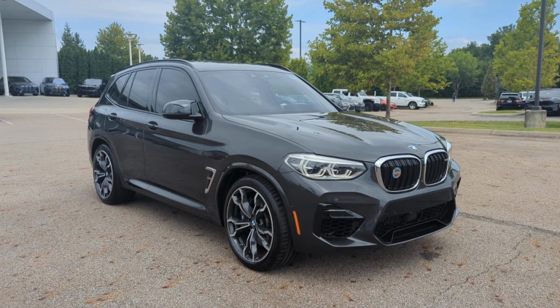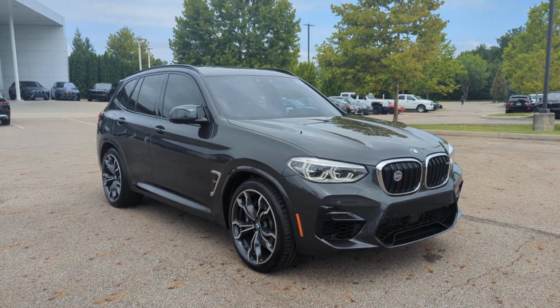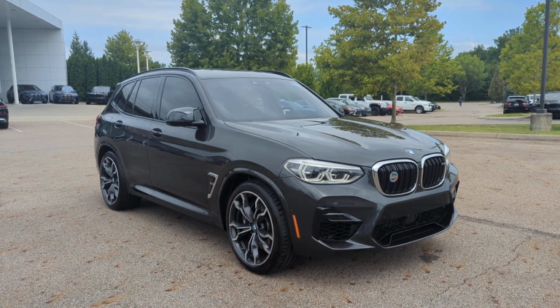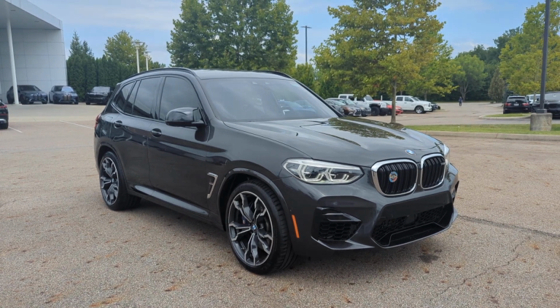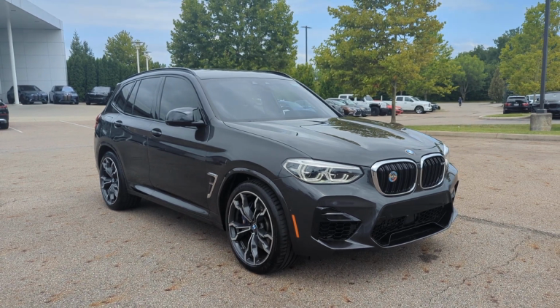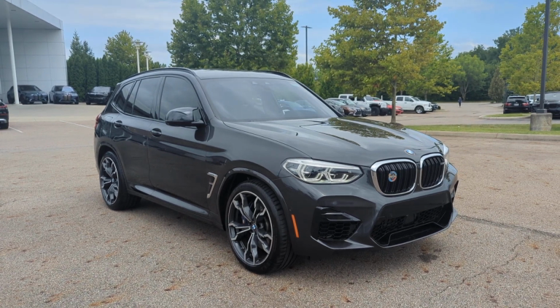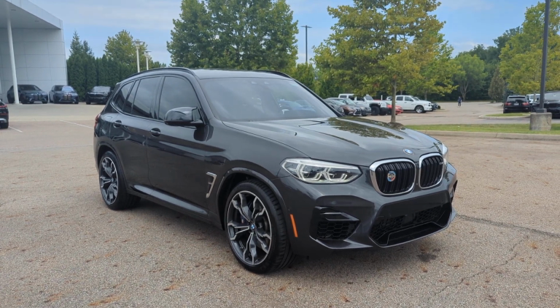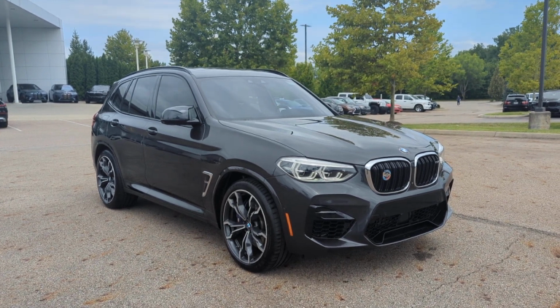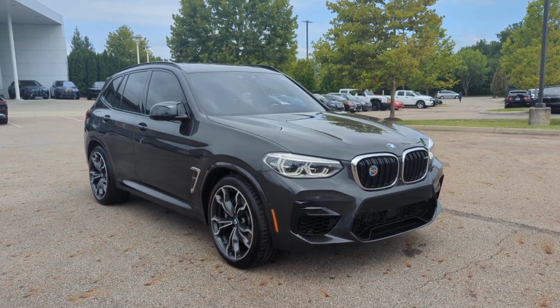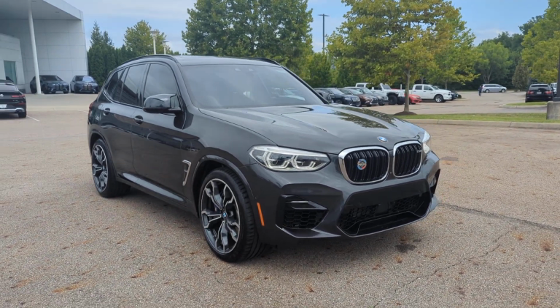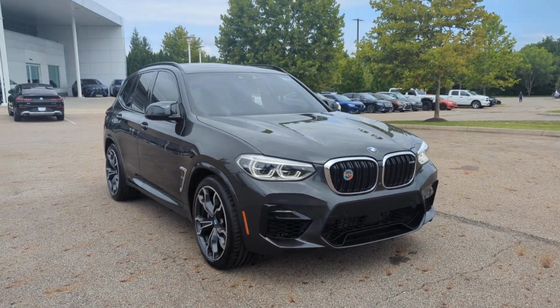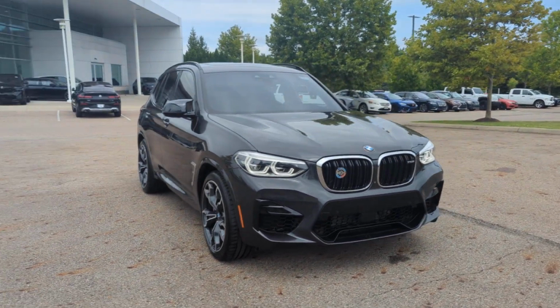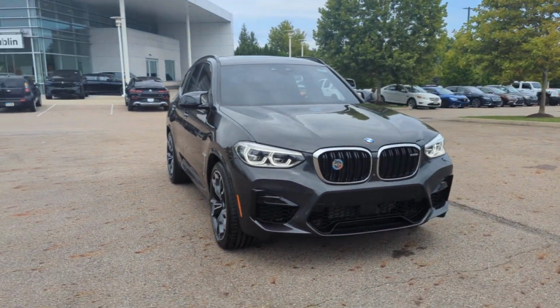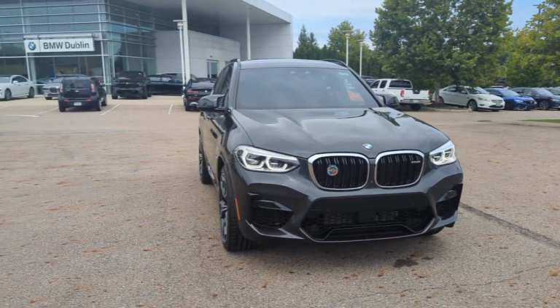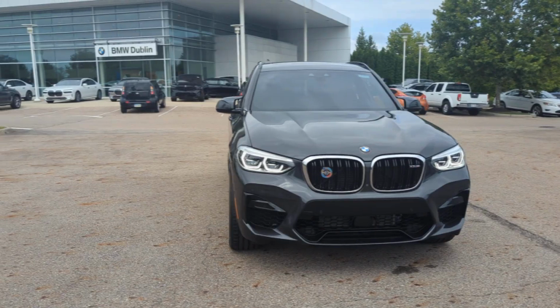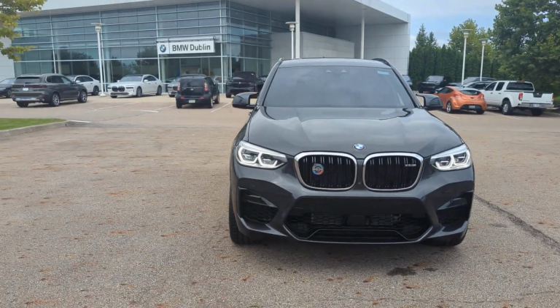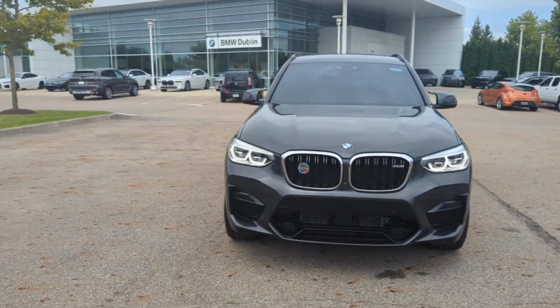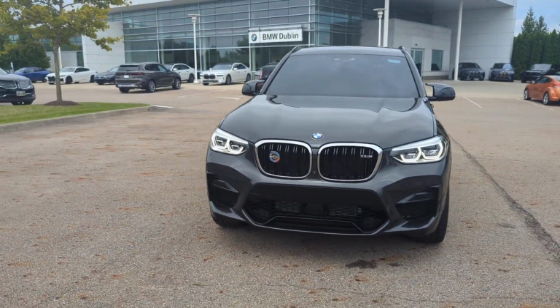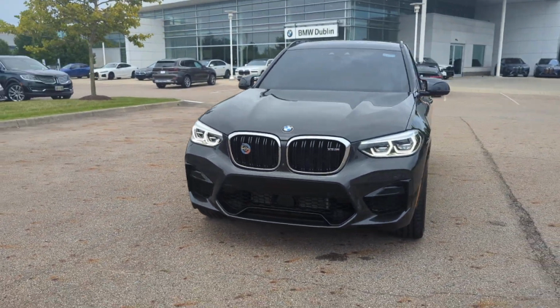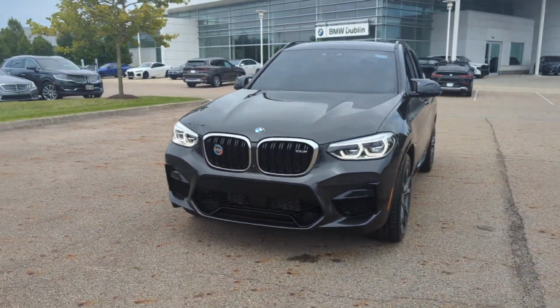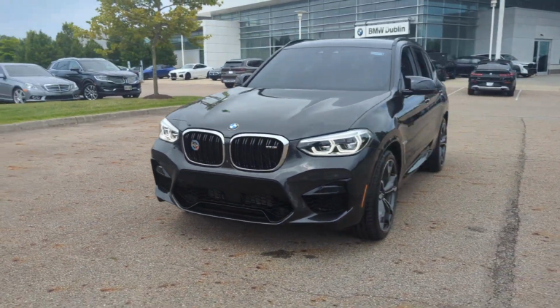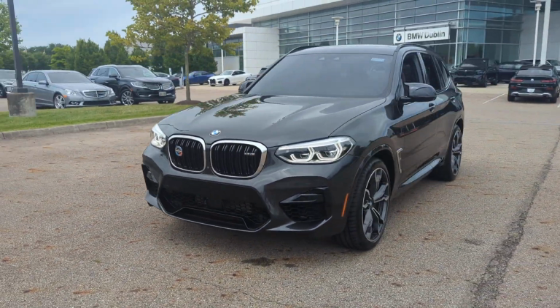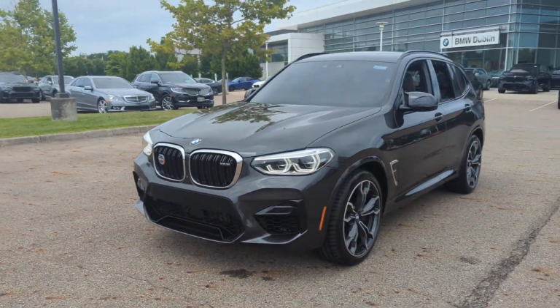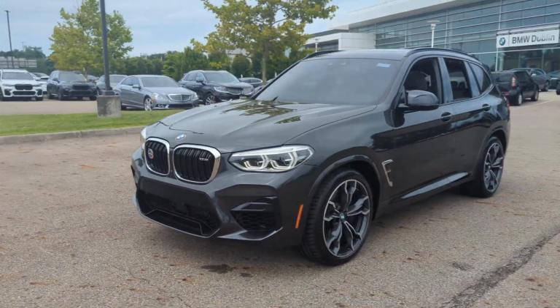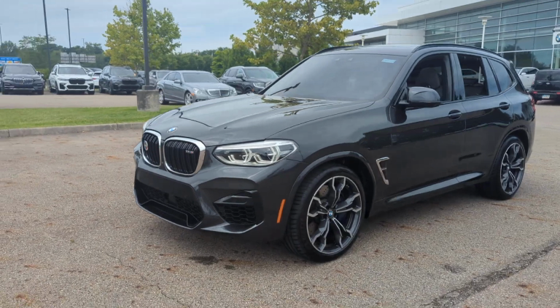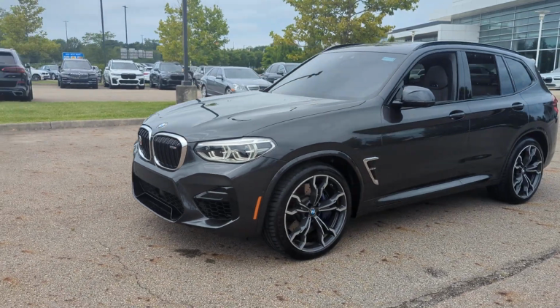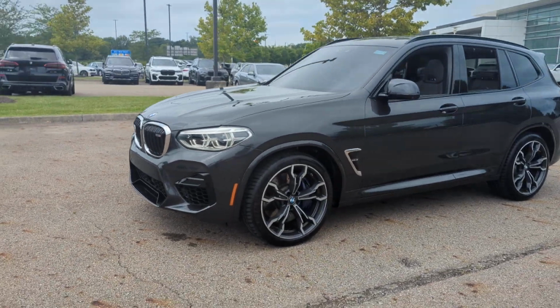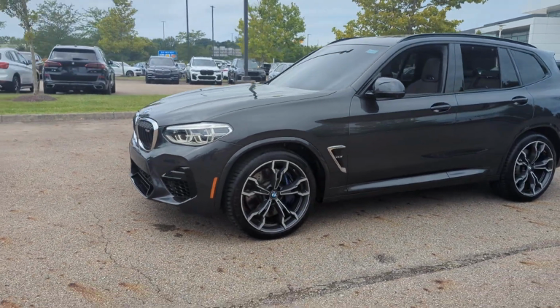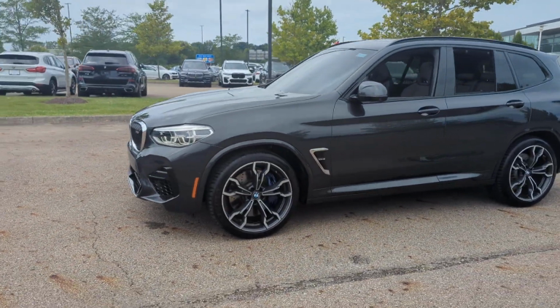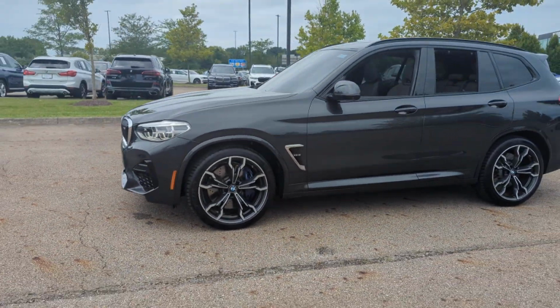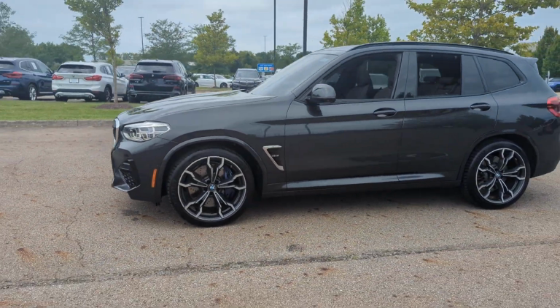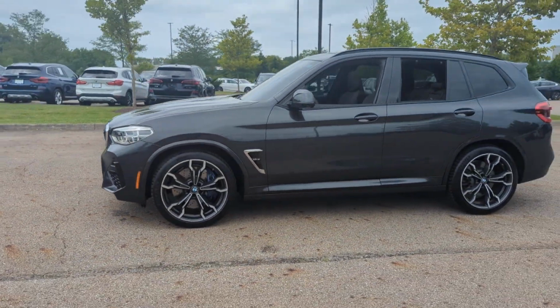2020 BMW X3 M with less than 24,000 miles on the odometer. This SUV offers space as well as power and performance.